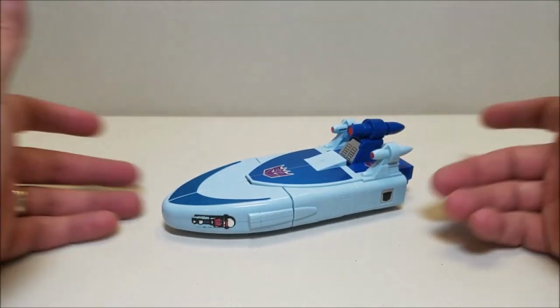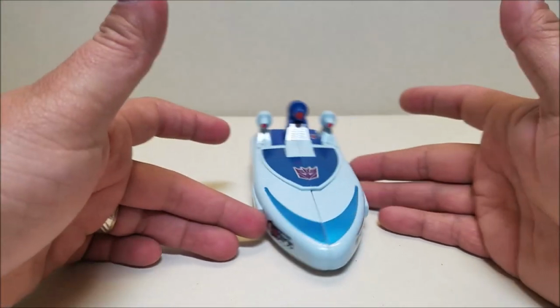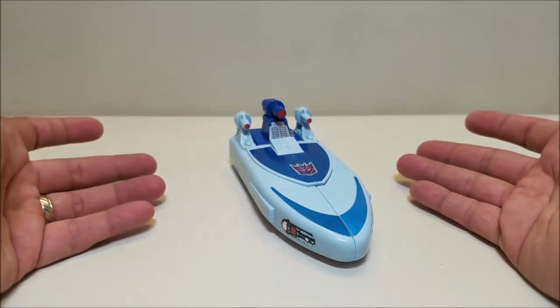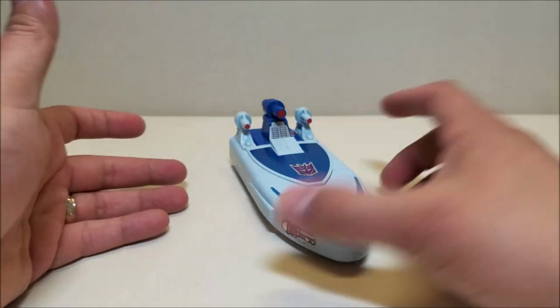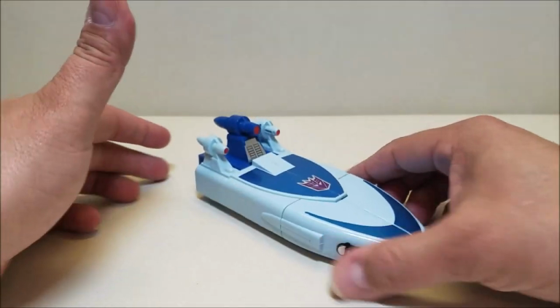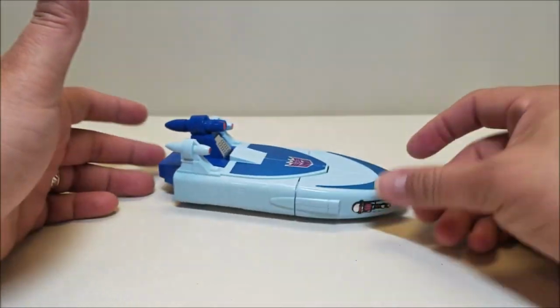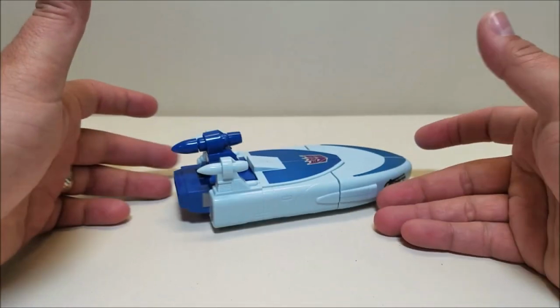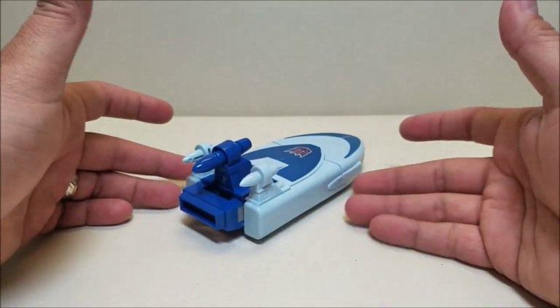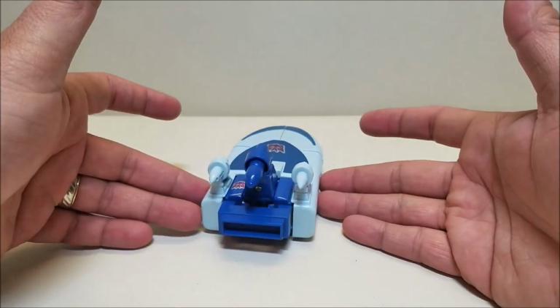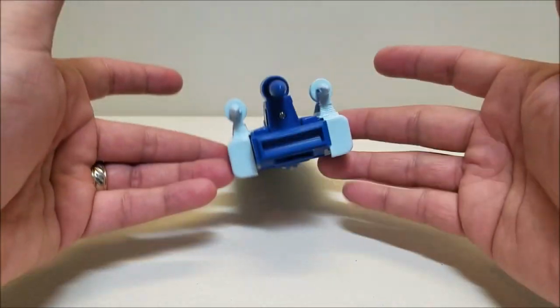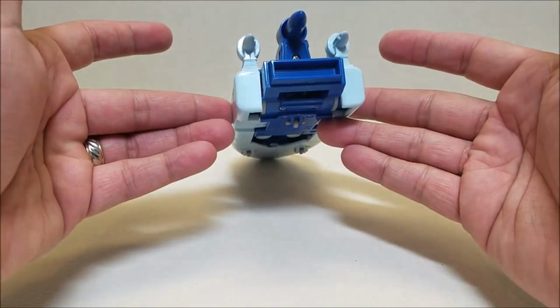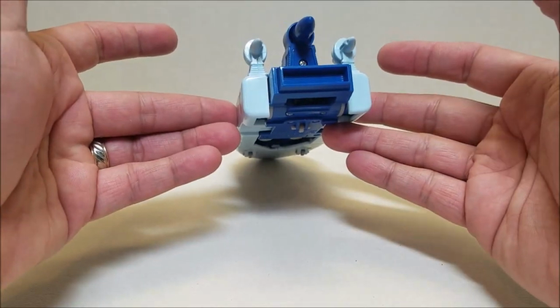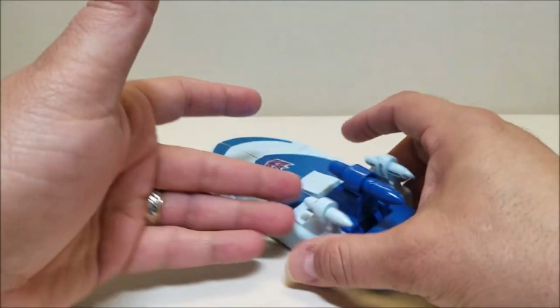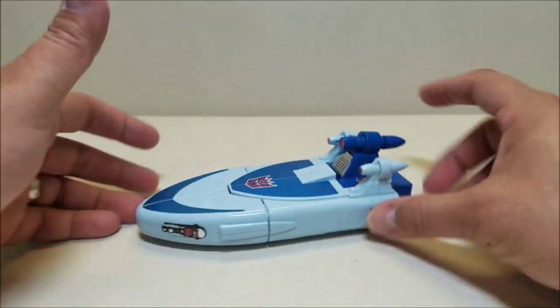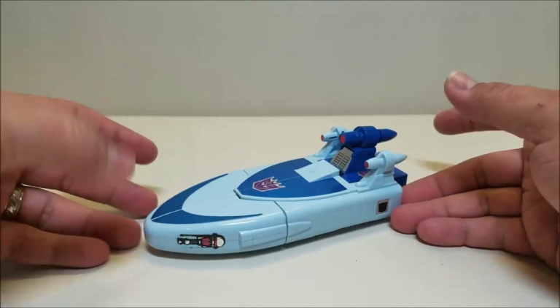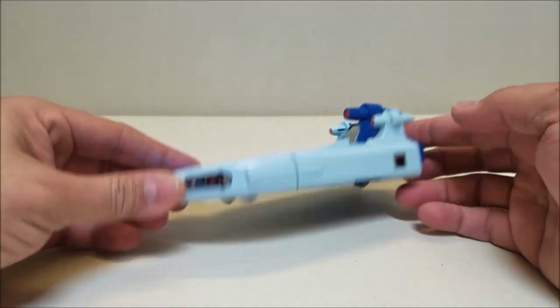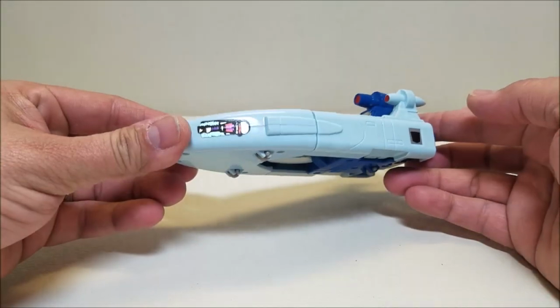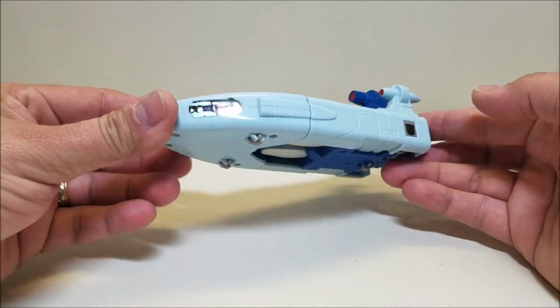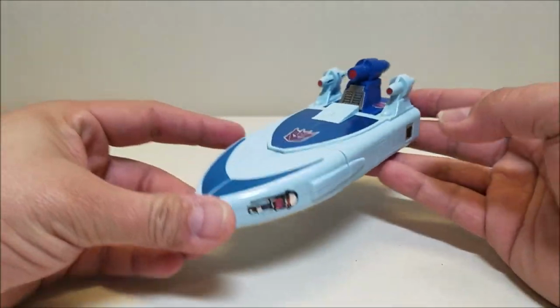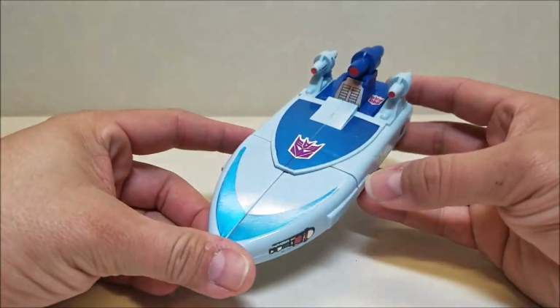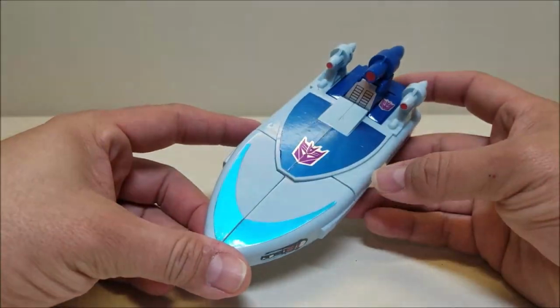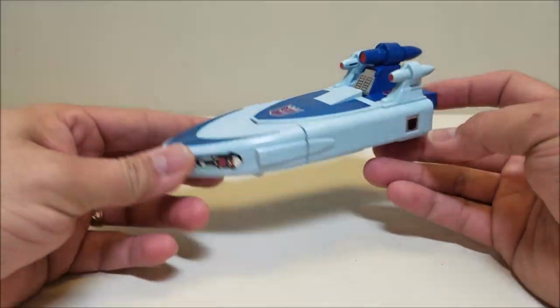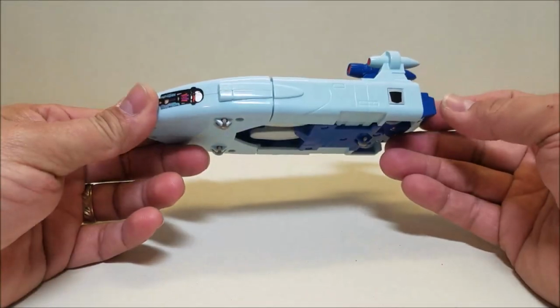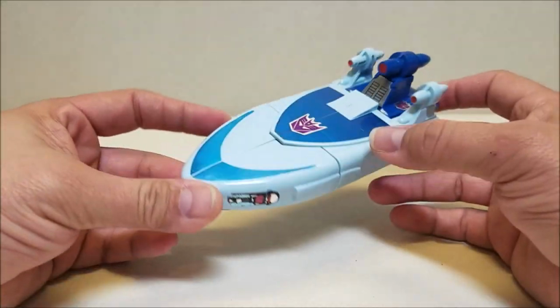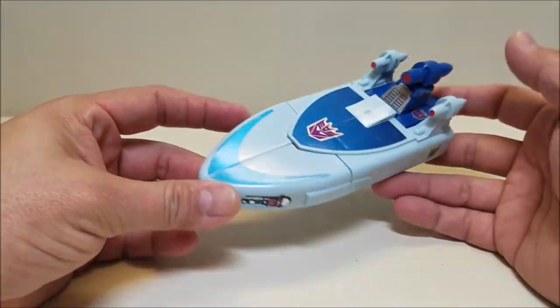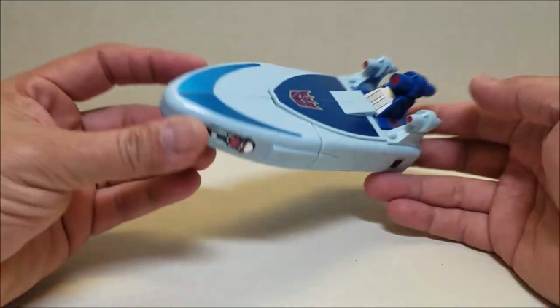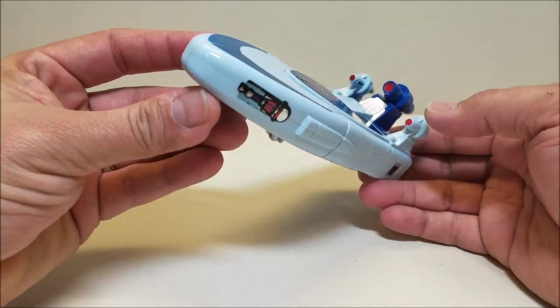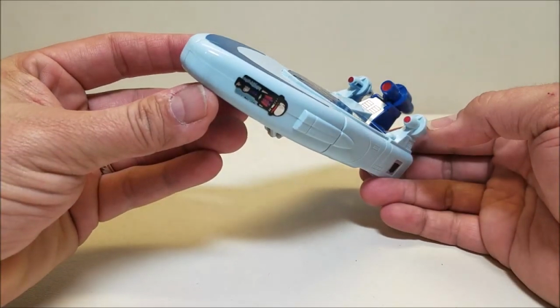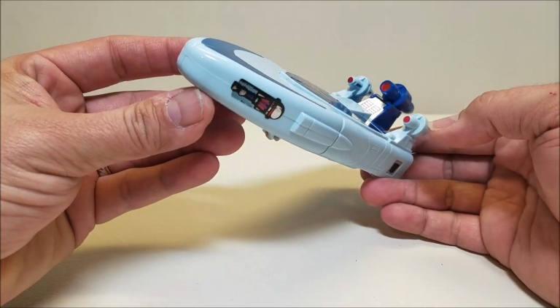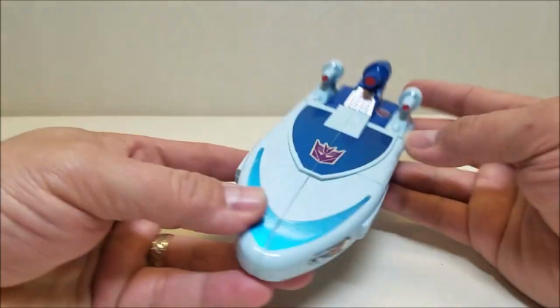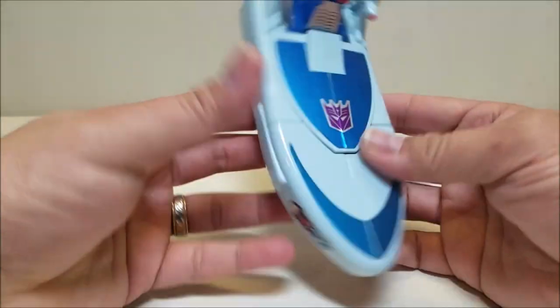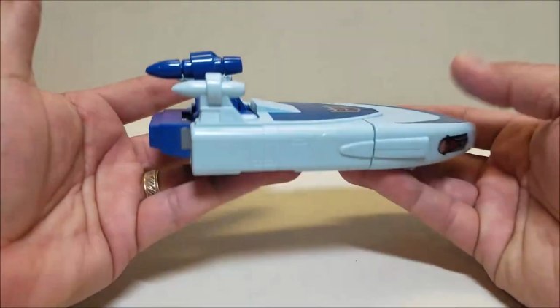Not a whole lot else to say about this vehicle mode, really. It just kind of looks like a little space boat. Mostly blue — light blue with dark blues and some red hints and stickers. That's about it.